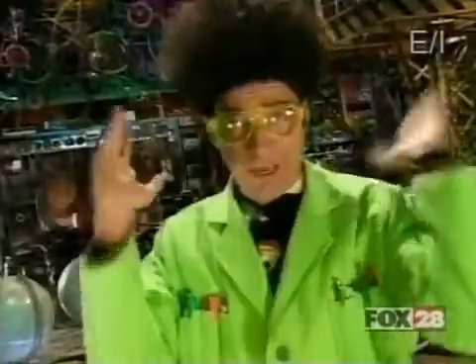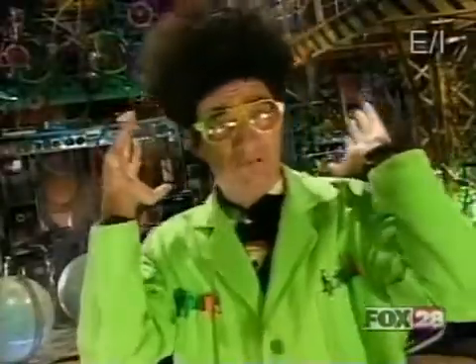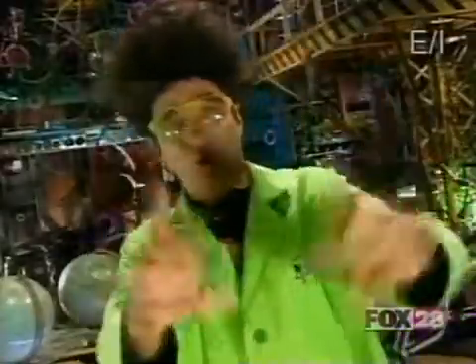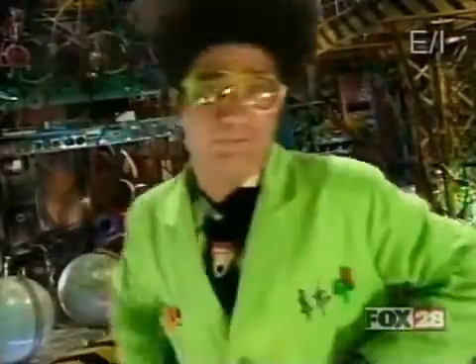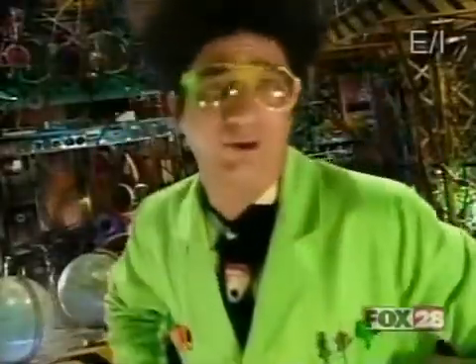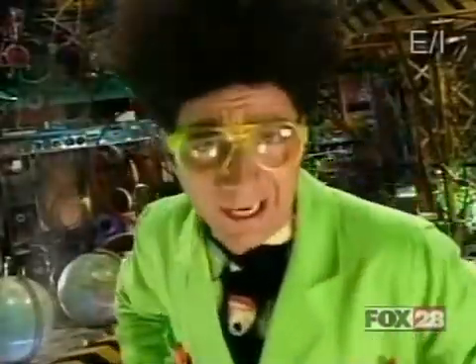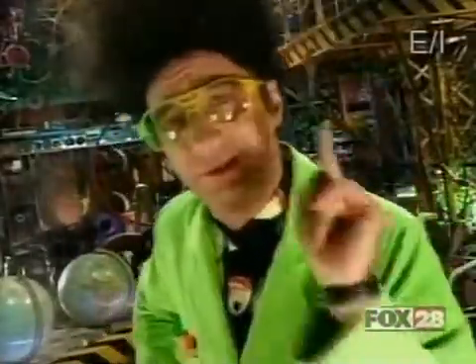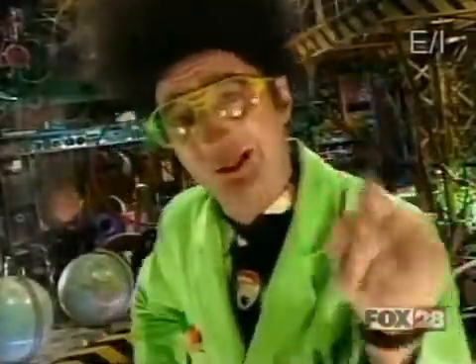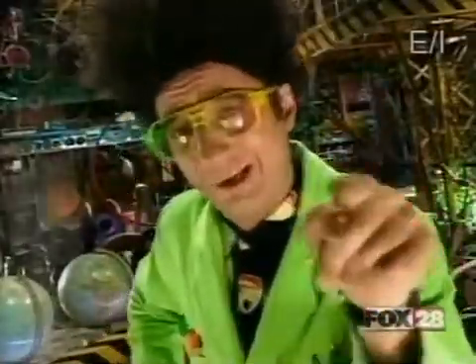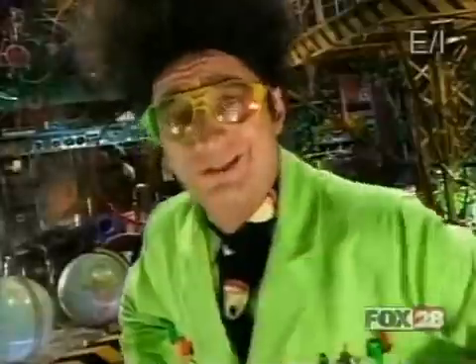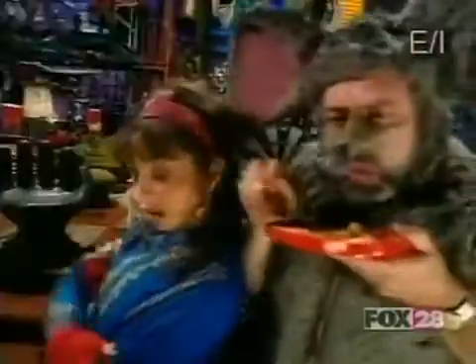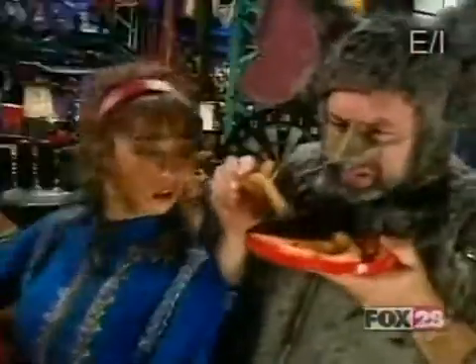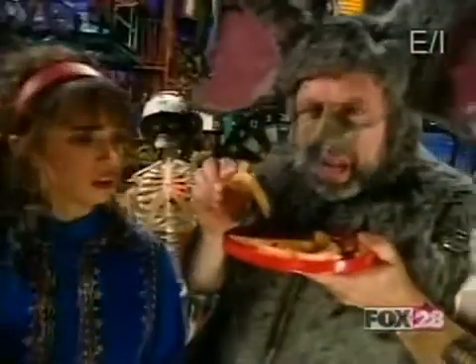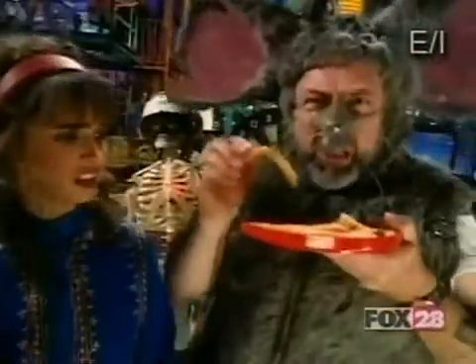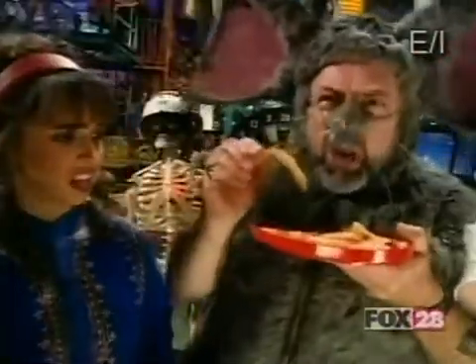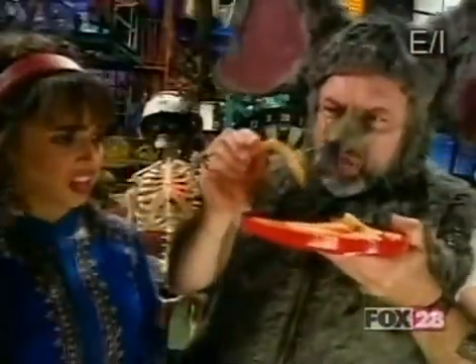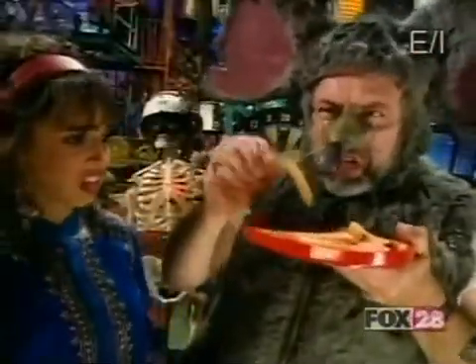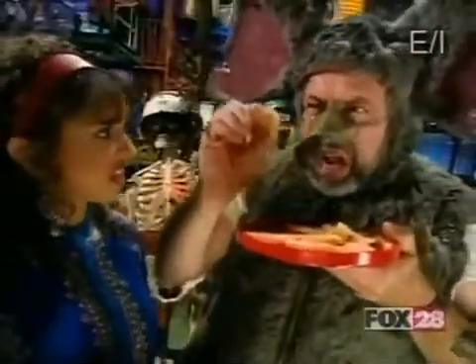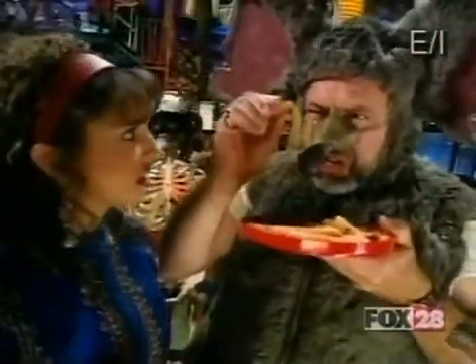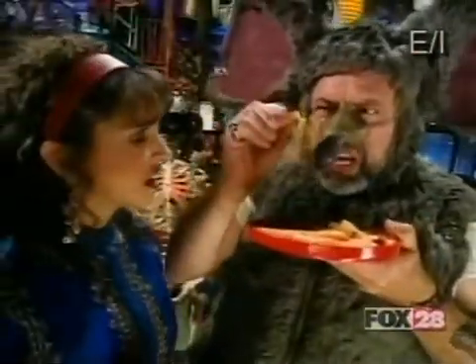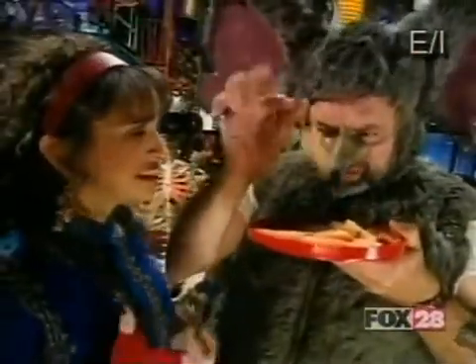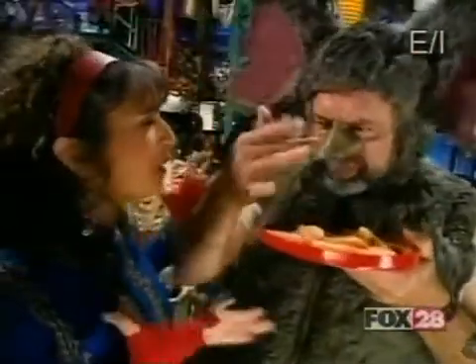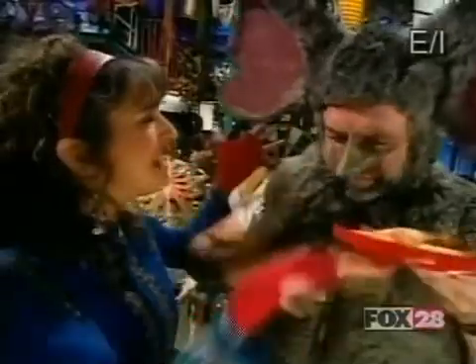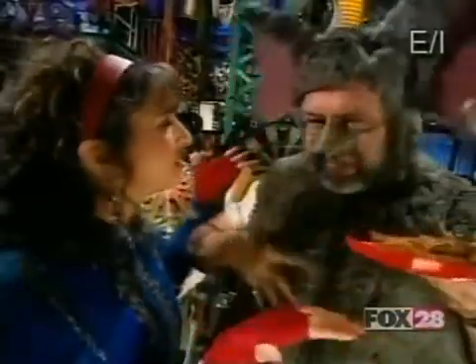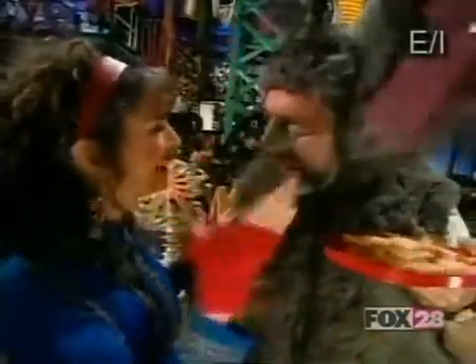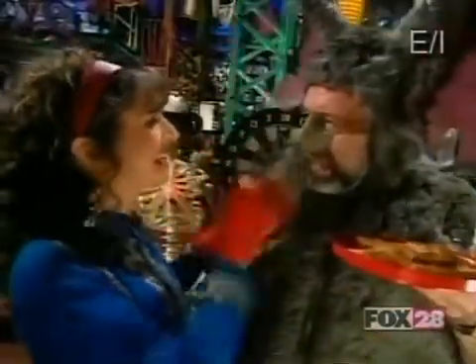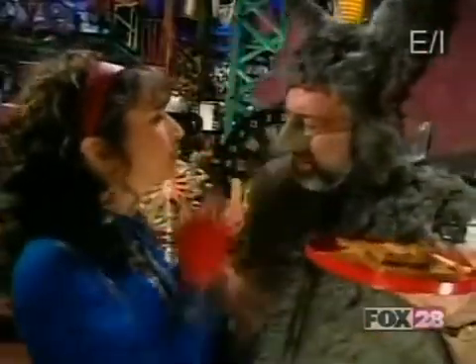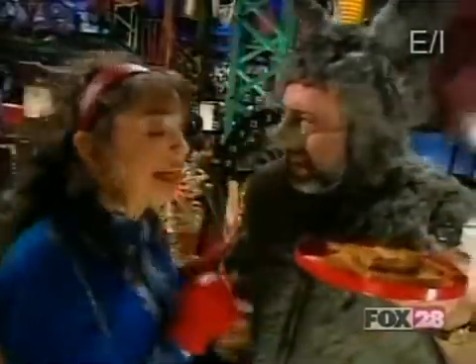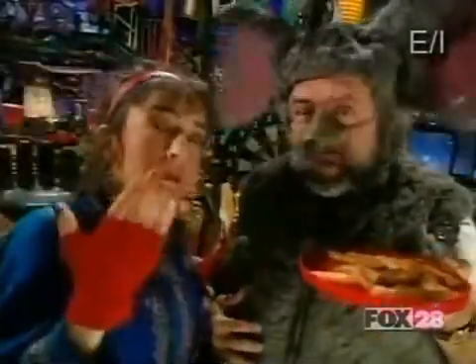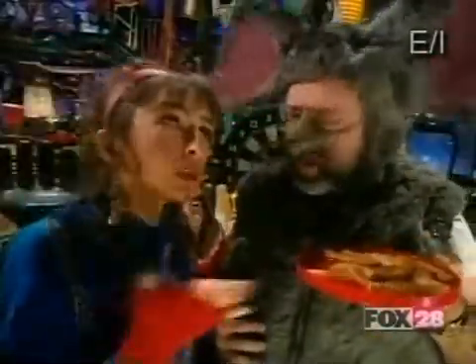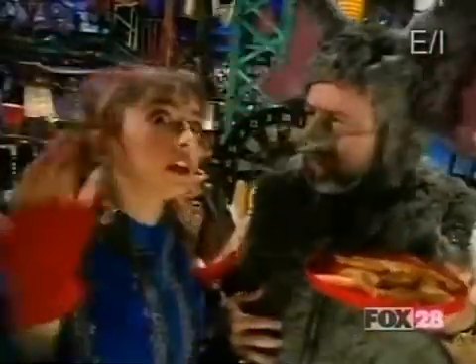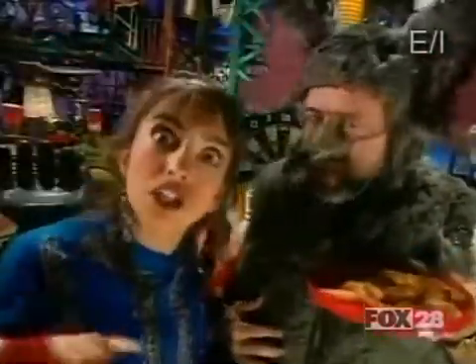People have known about the power of steam since ancient Greece. "I think that's what they cooked these fries in — ancient Greece!" "Not that kind of grease, Lester. He means Greece, the country."